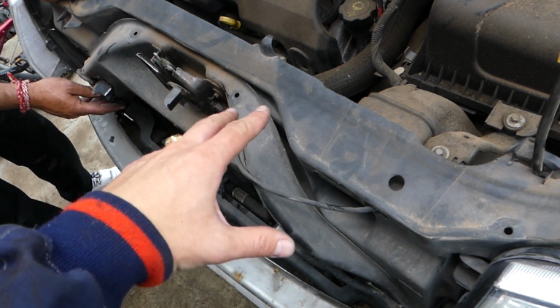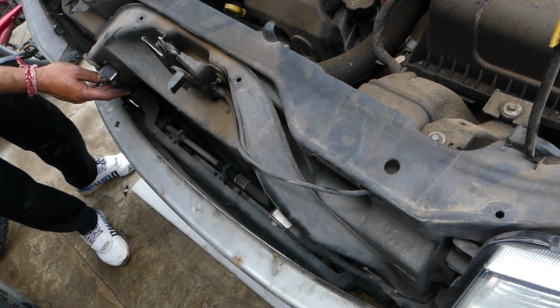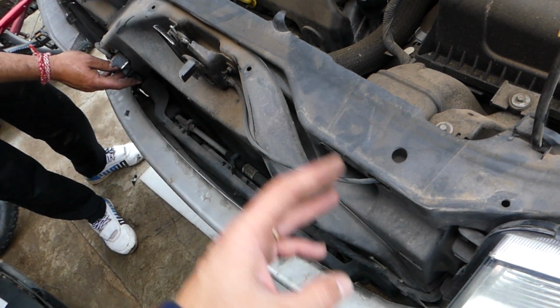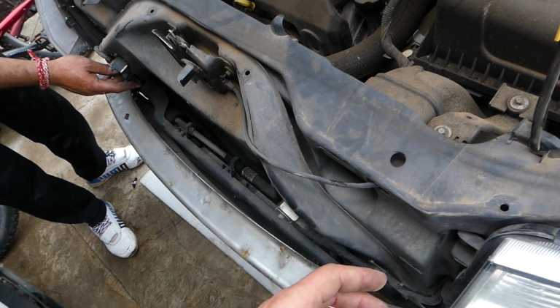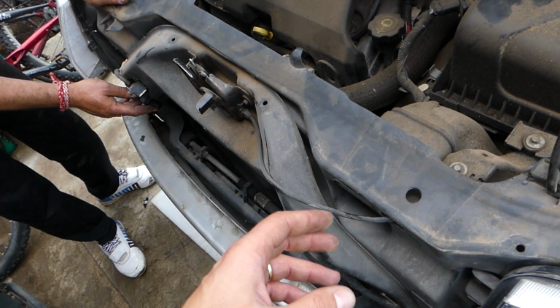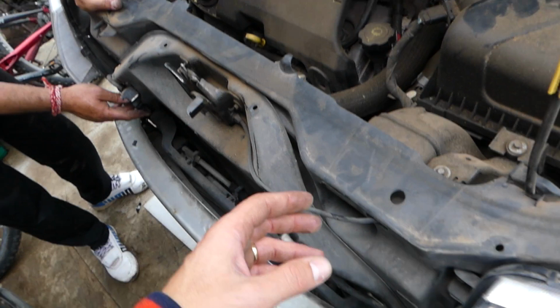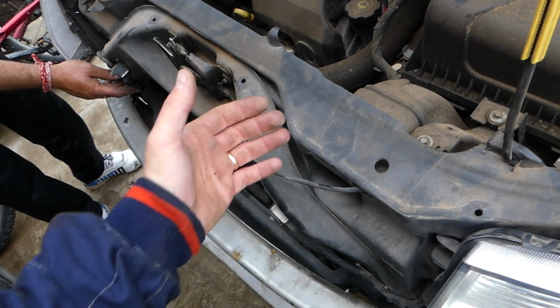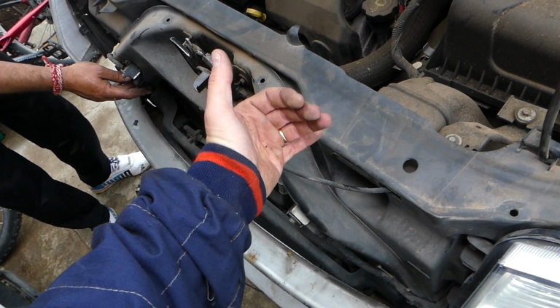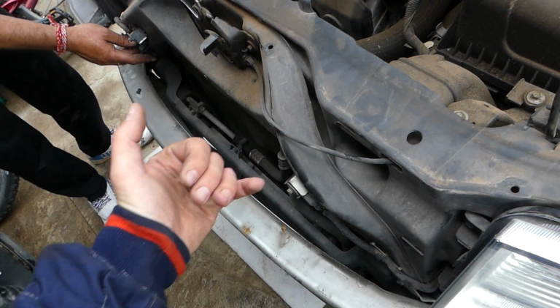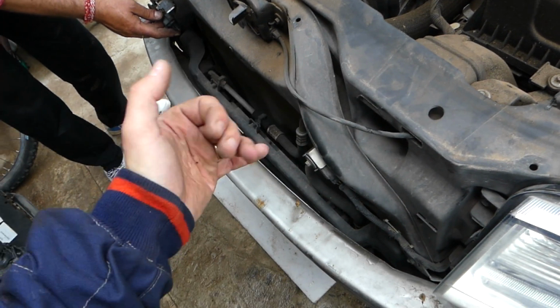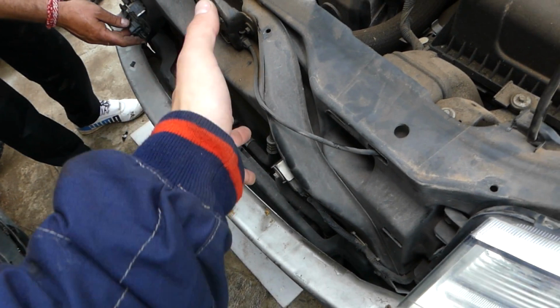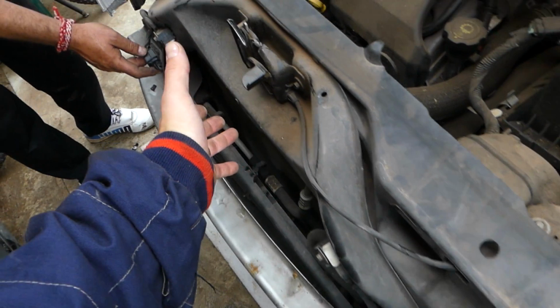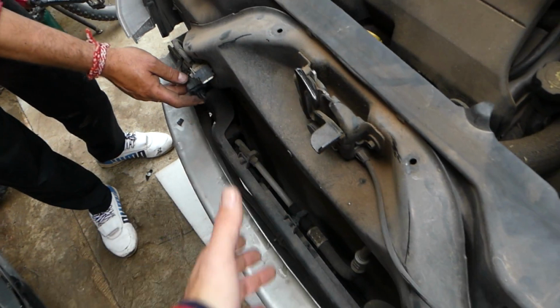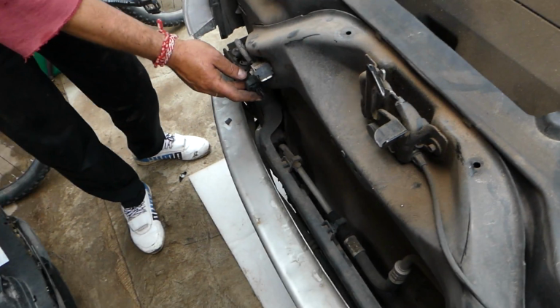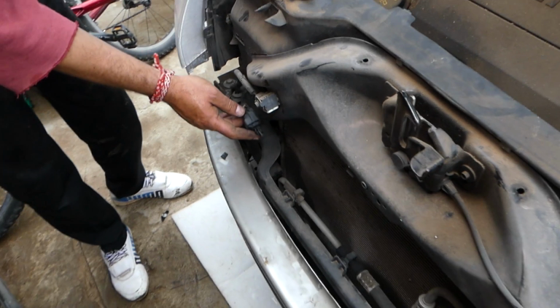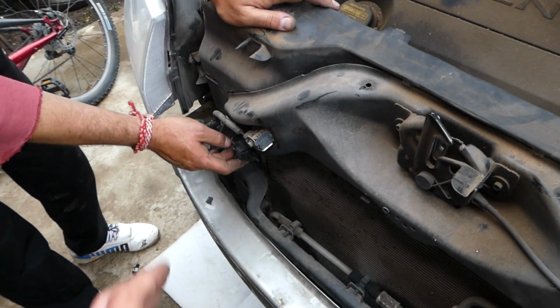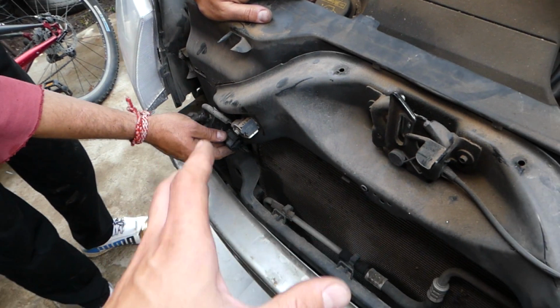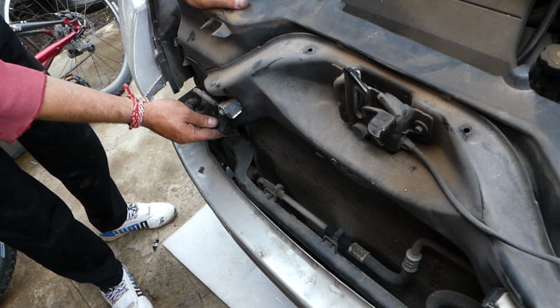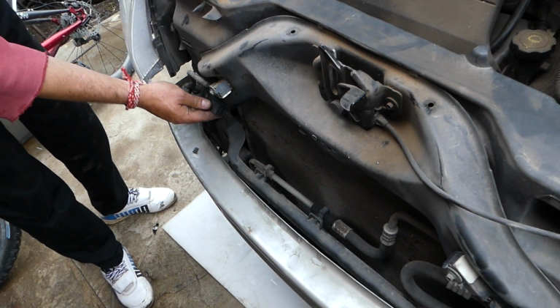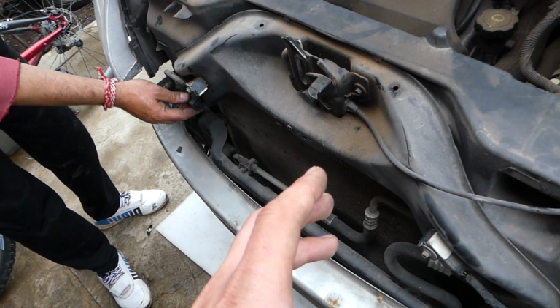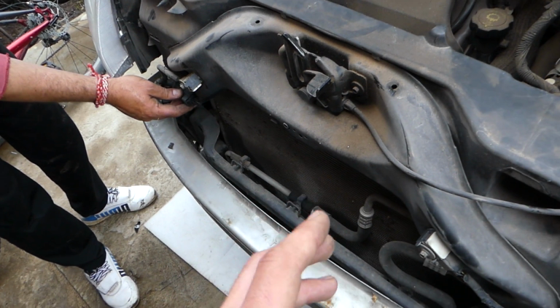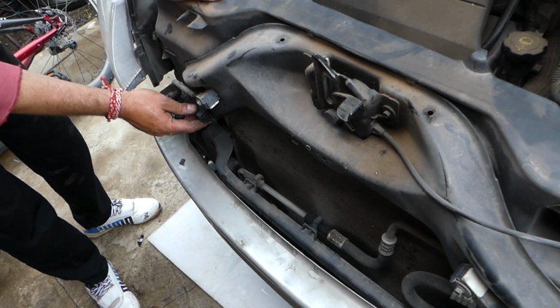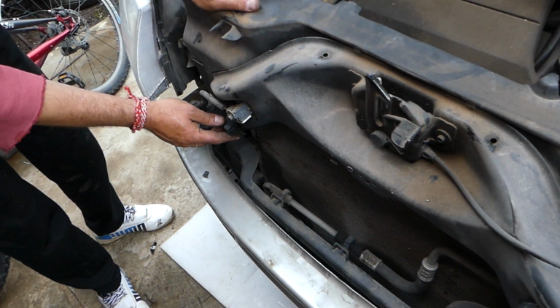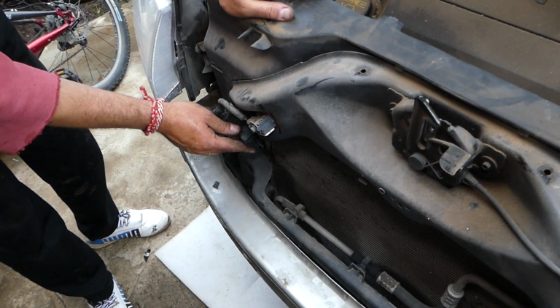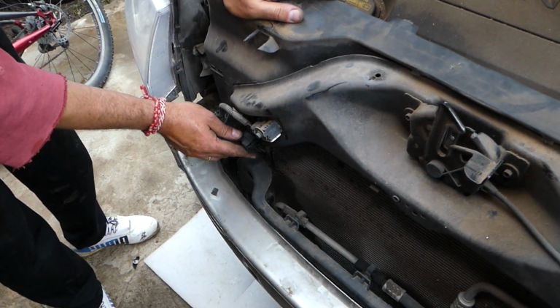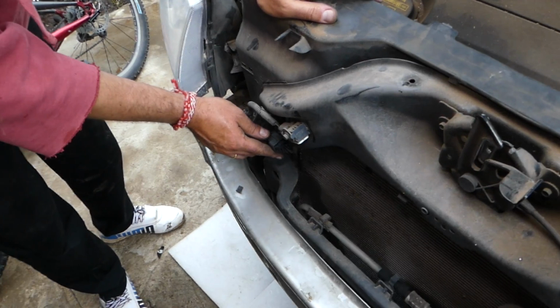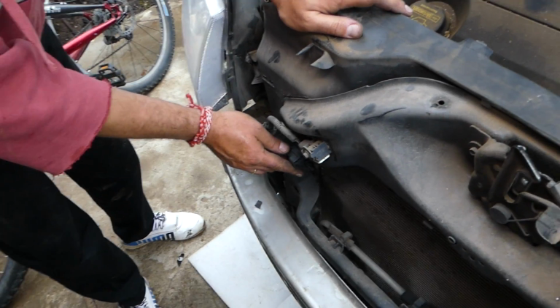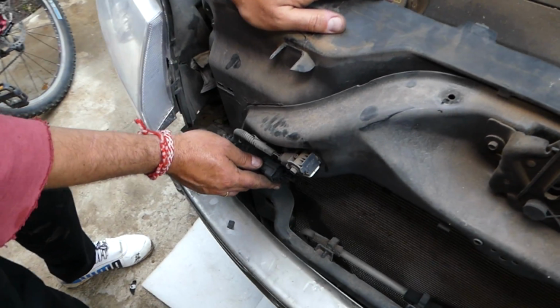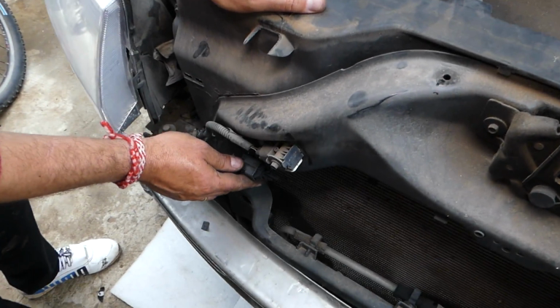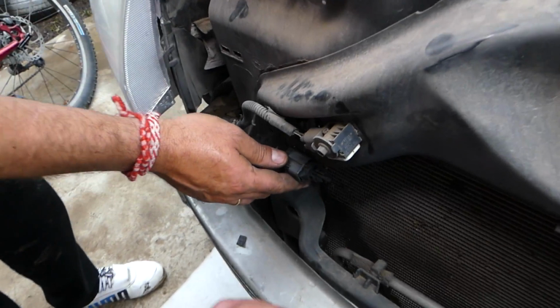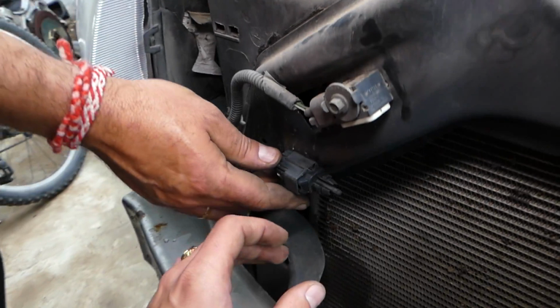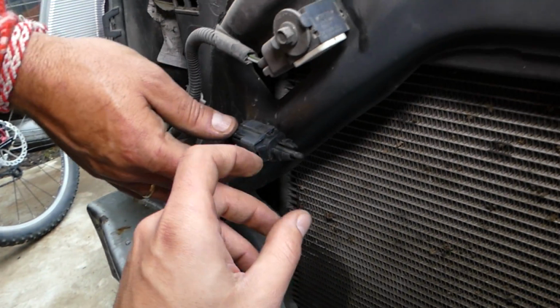You're going to have two bolts to remove and three or four clips. Once you remove them, you pull the grille a little bit forward and you can get your hand in. We'll show you where the sensor is located. Without removing the bumper I can't stick the camera in, which is why we have it removed here.